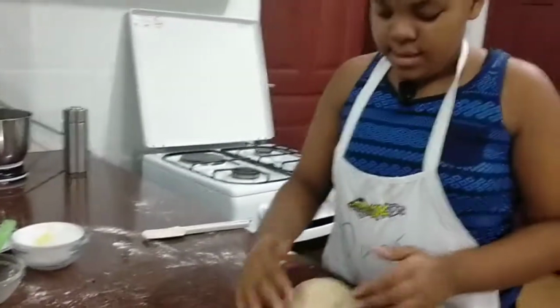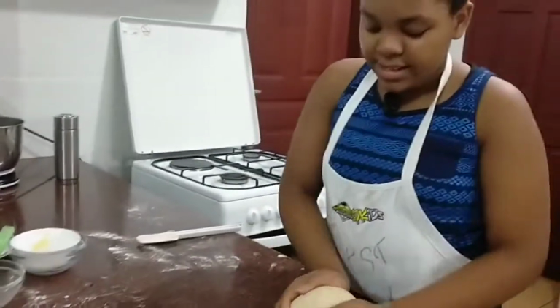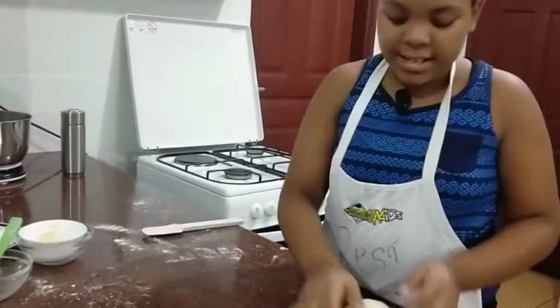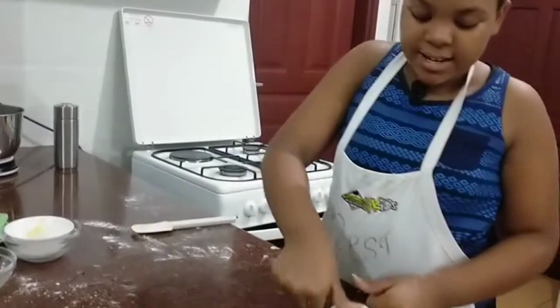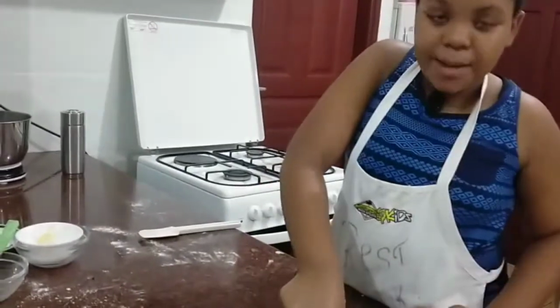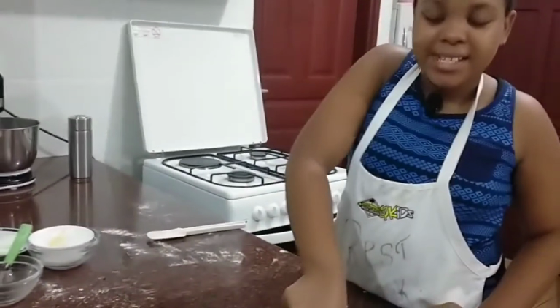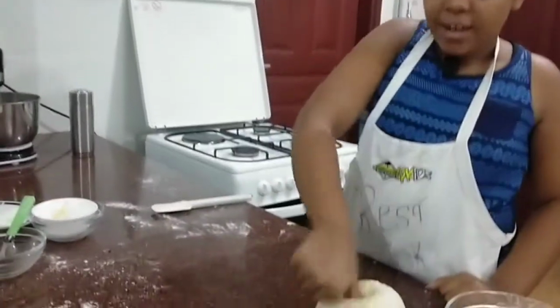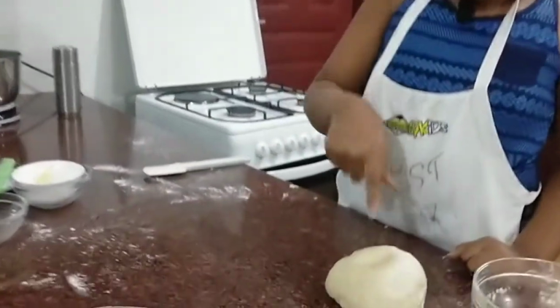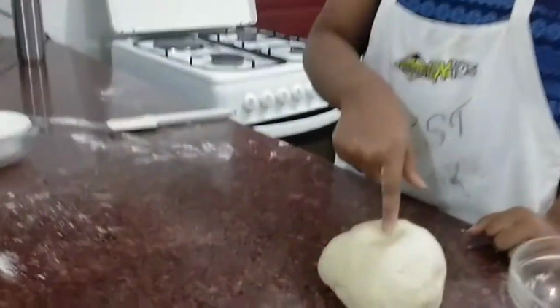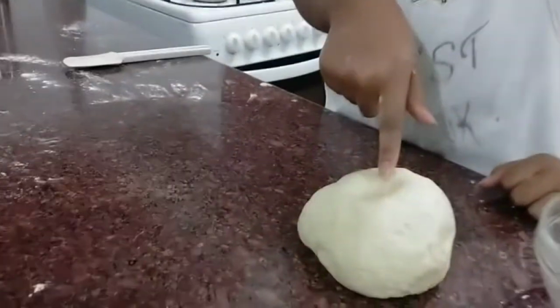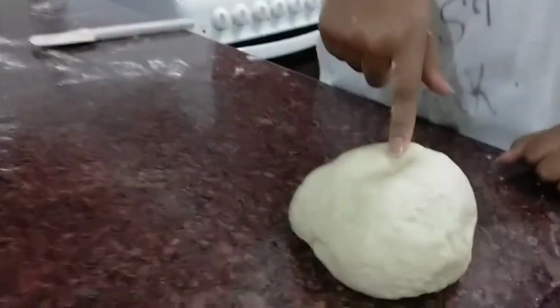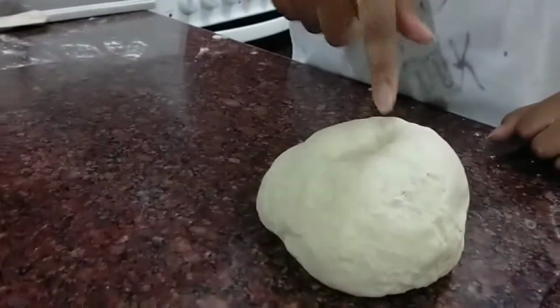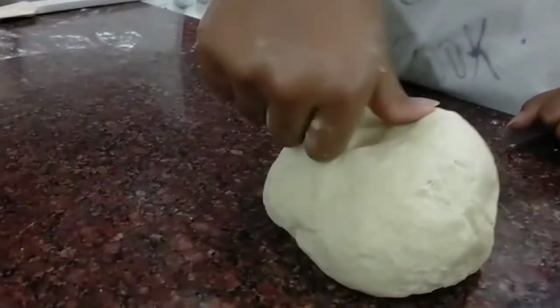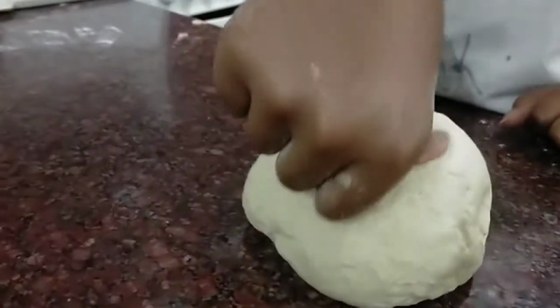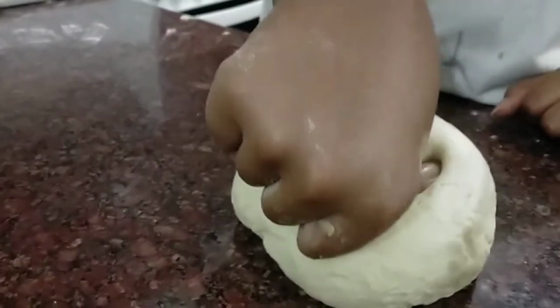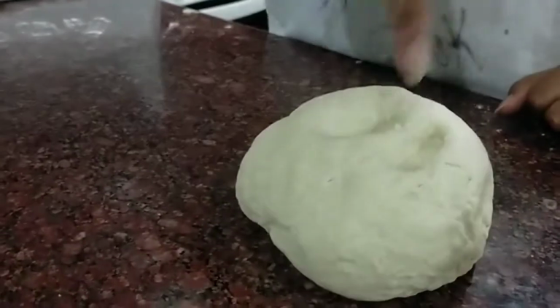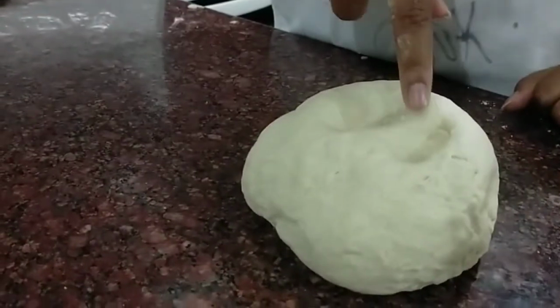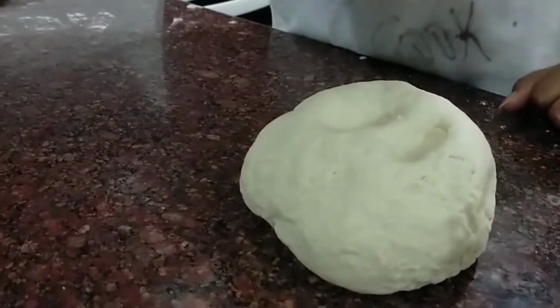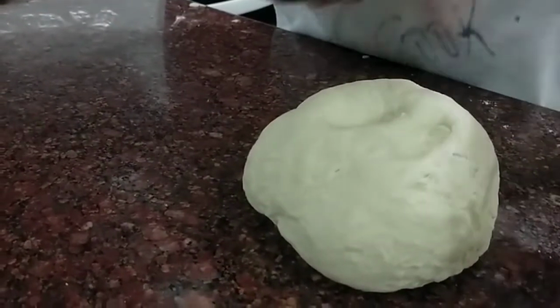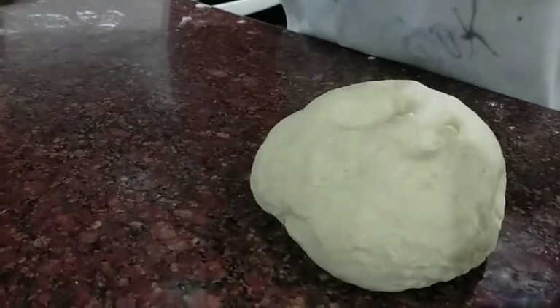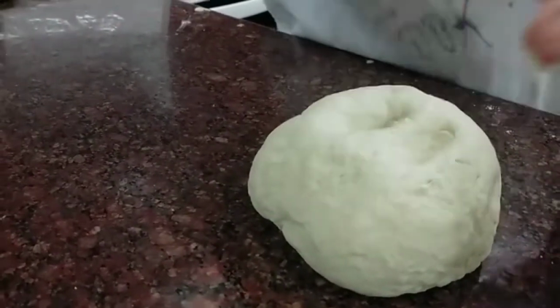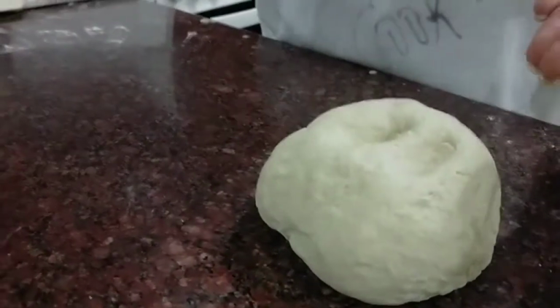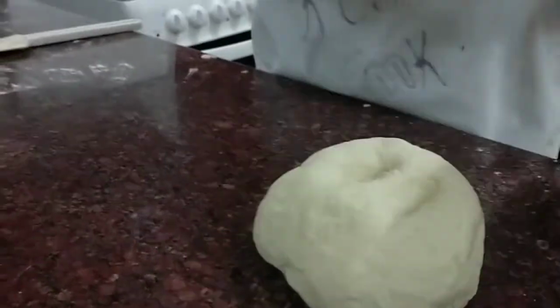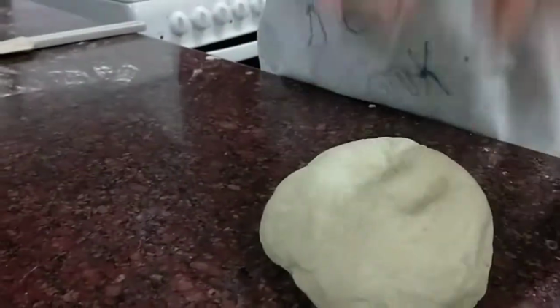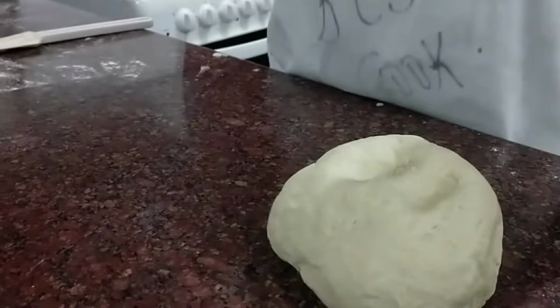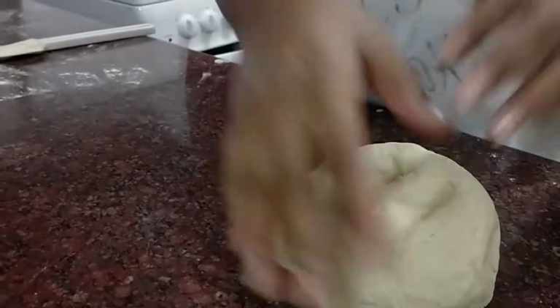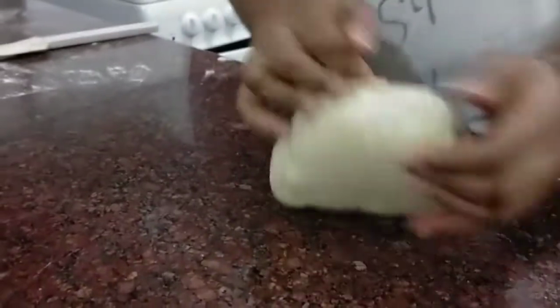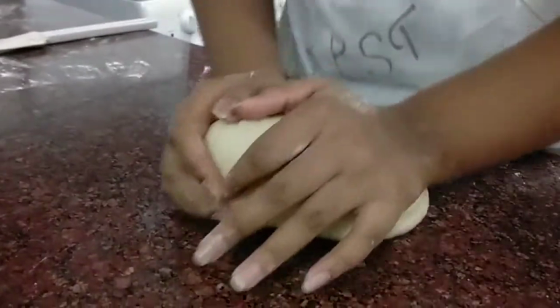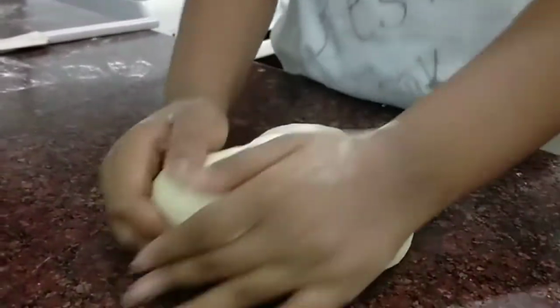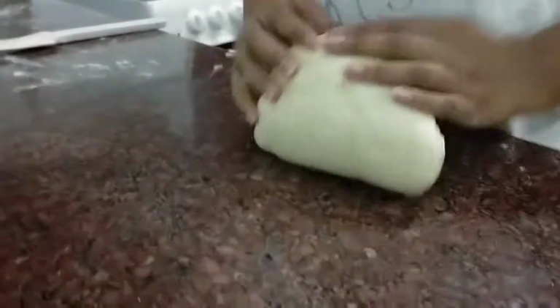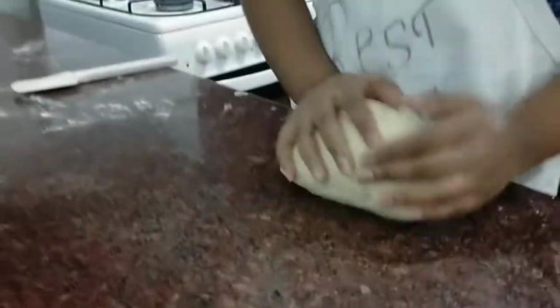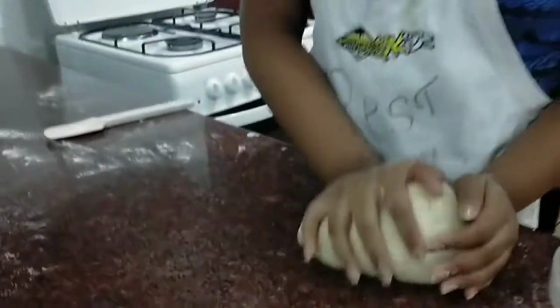As you can see now, when I press it down it's coming right back up. That's when you know that your dough is ready.